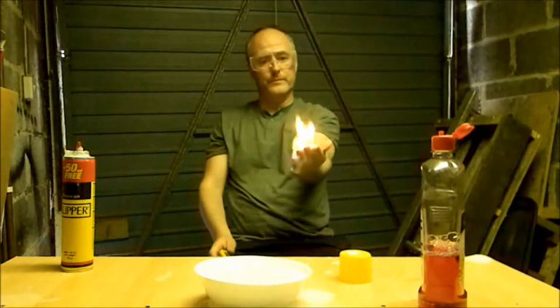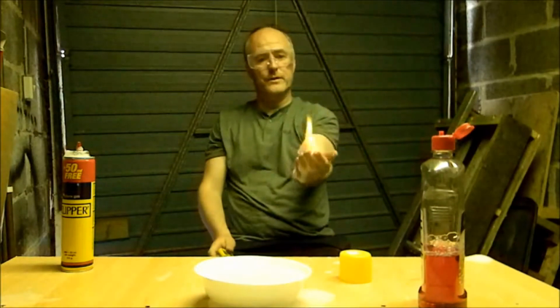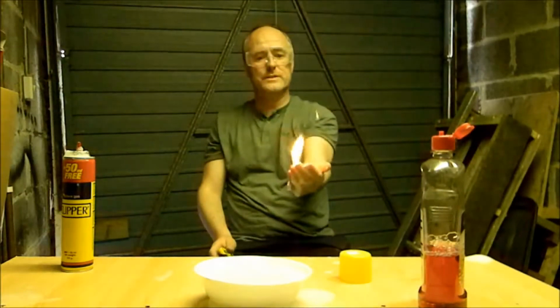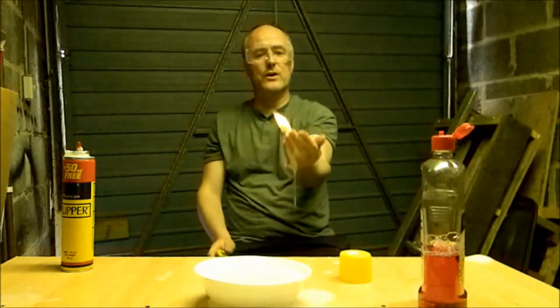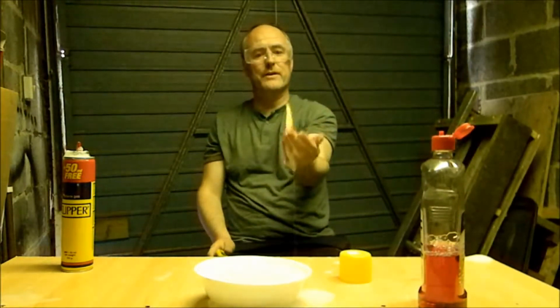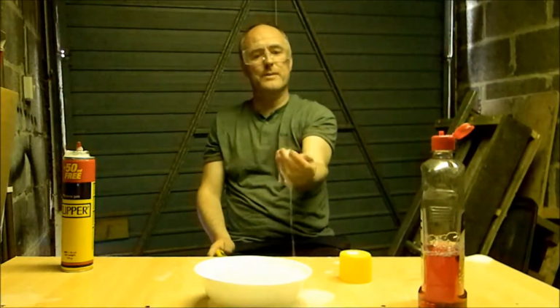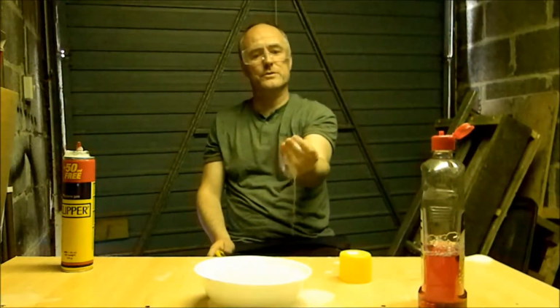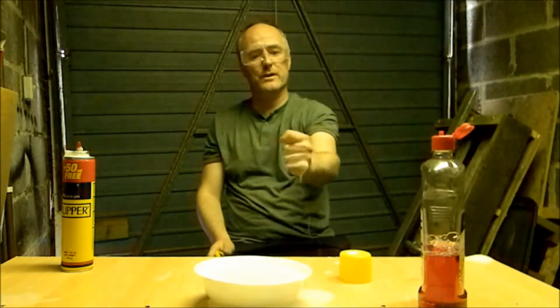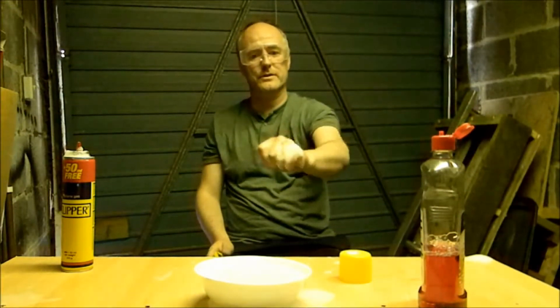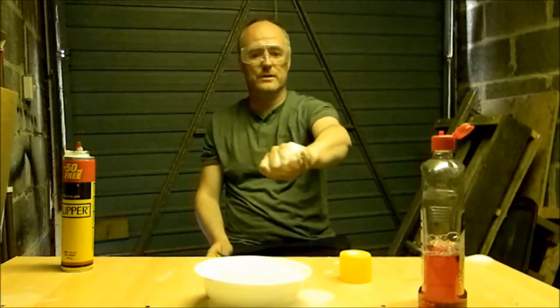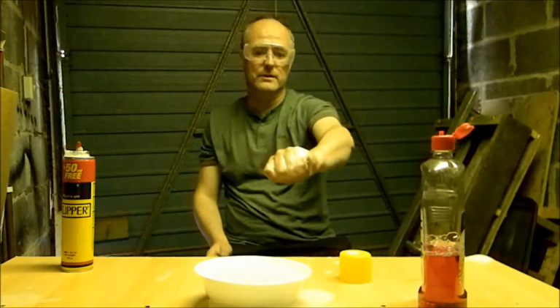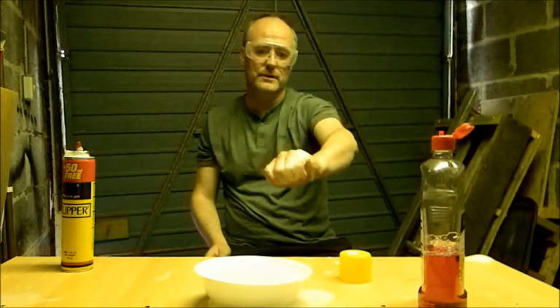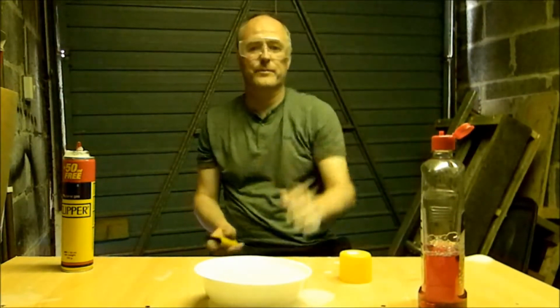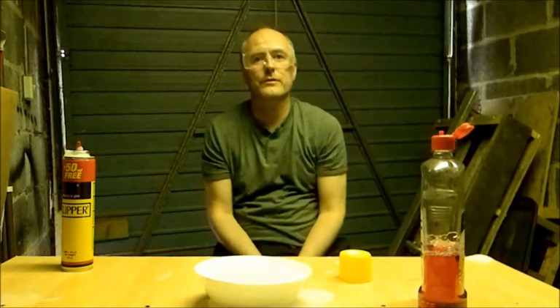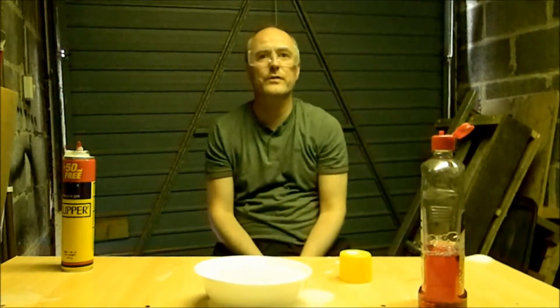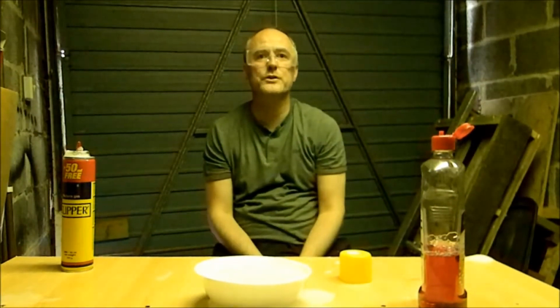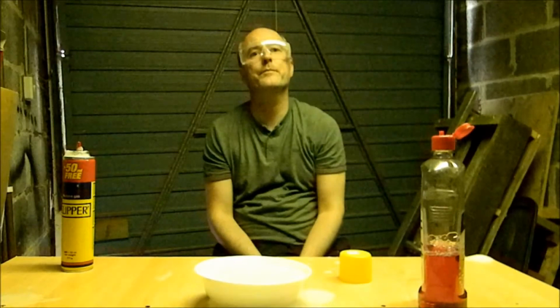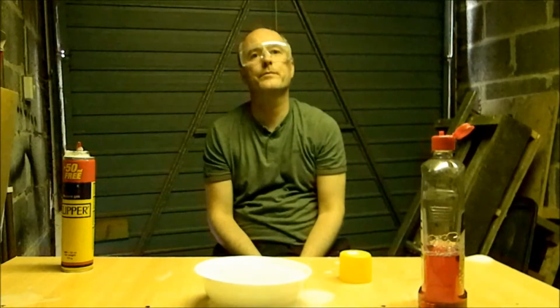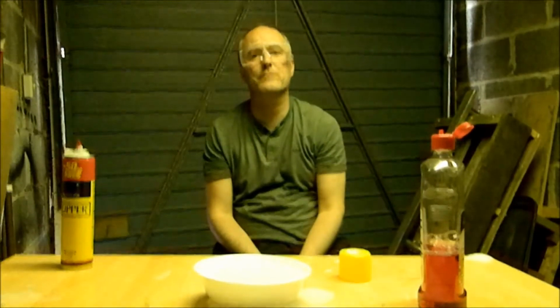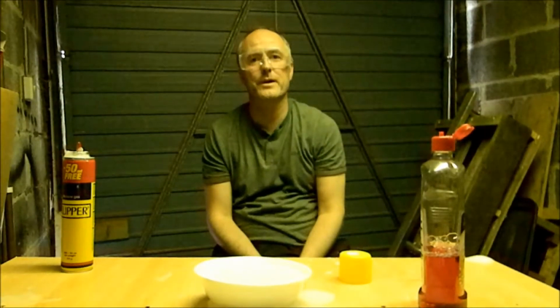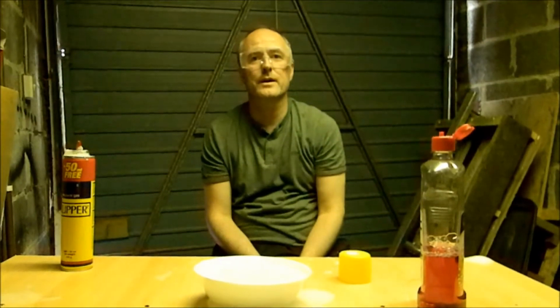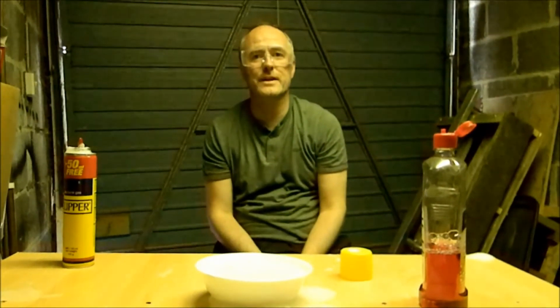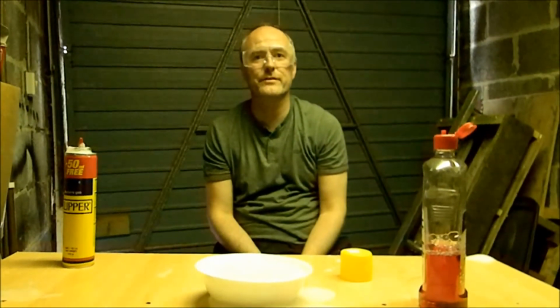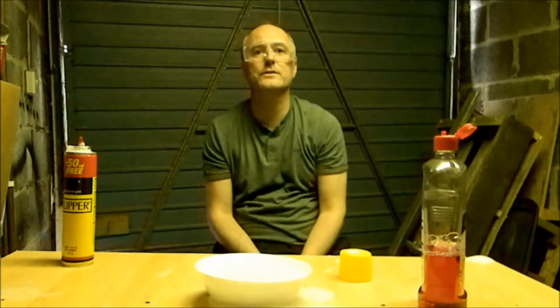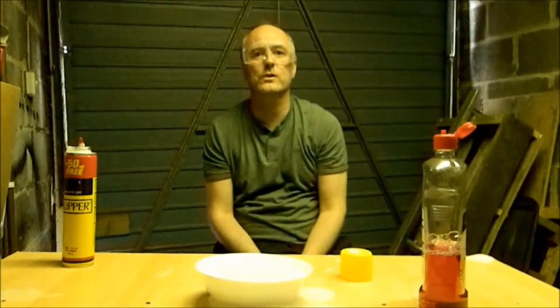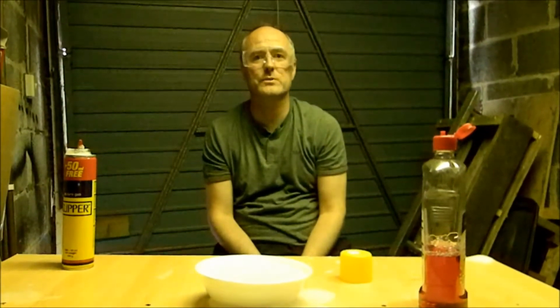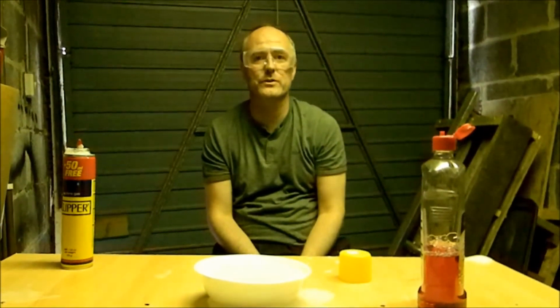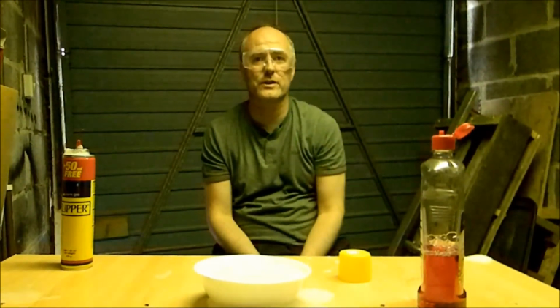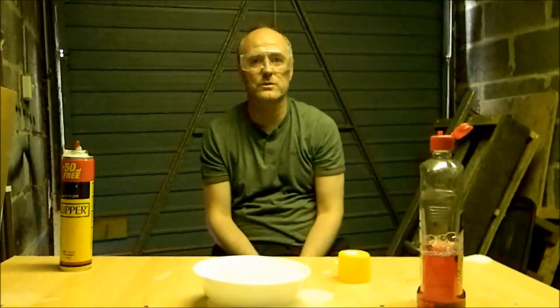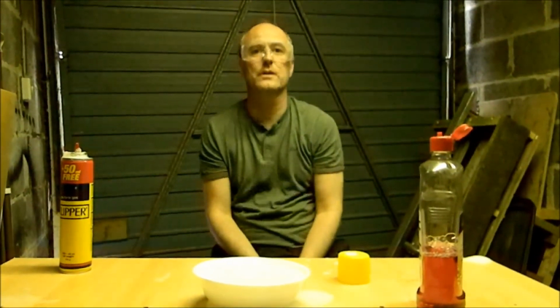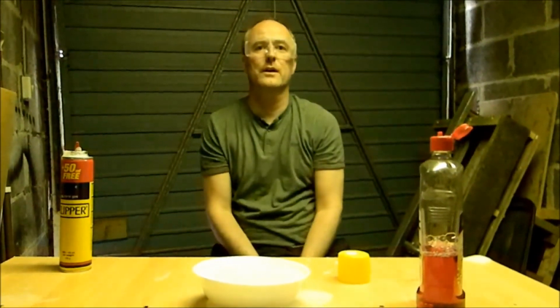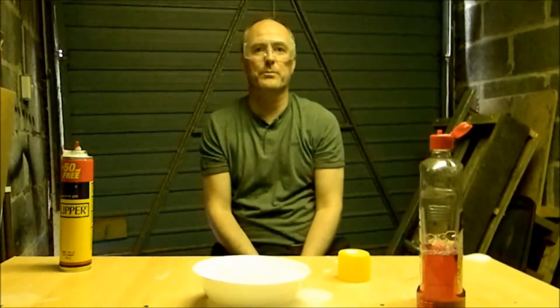And this is how you make fireballs in your hands. Thank you for watching. And remember — safety first, always wear your safety goggles. Goodbye.